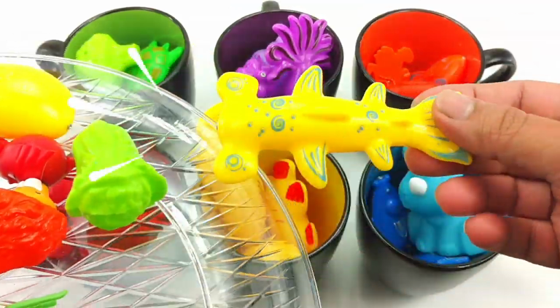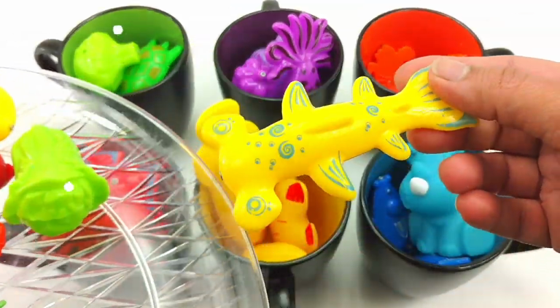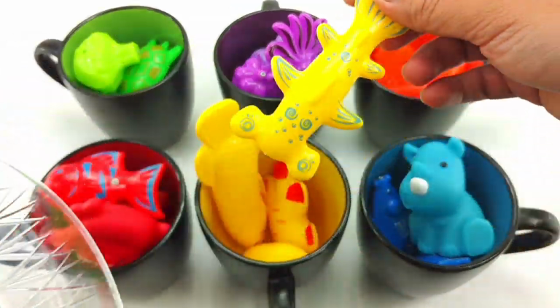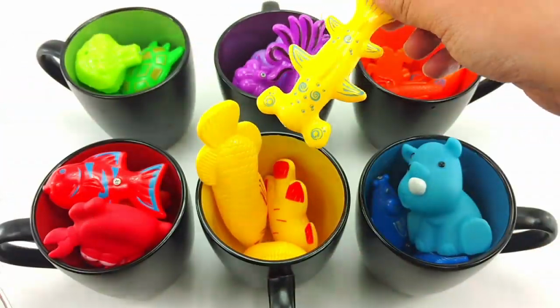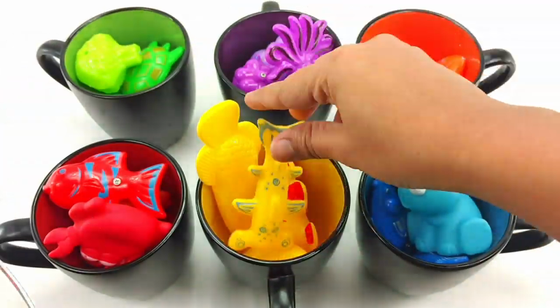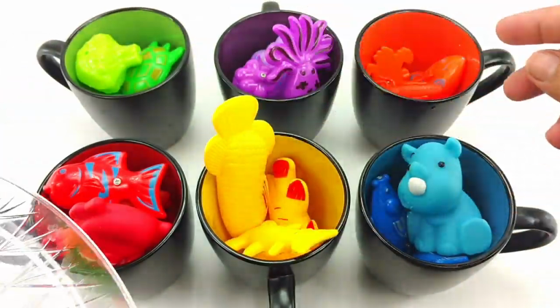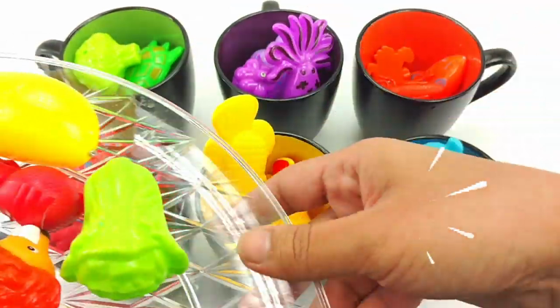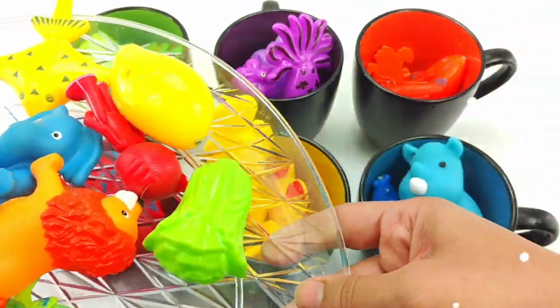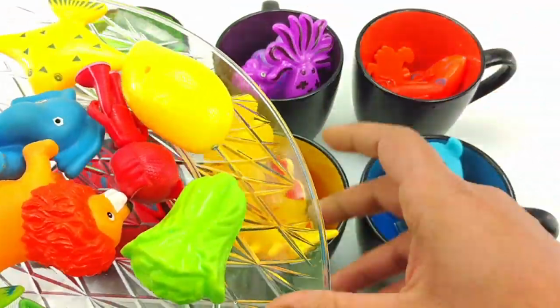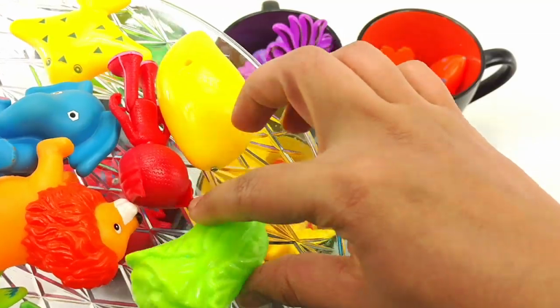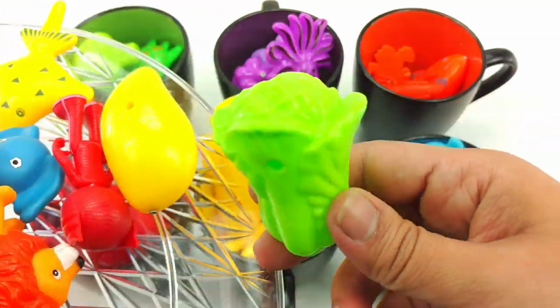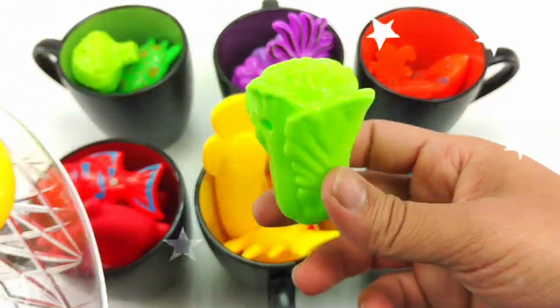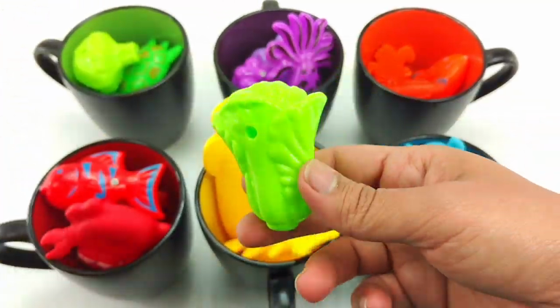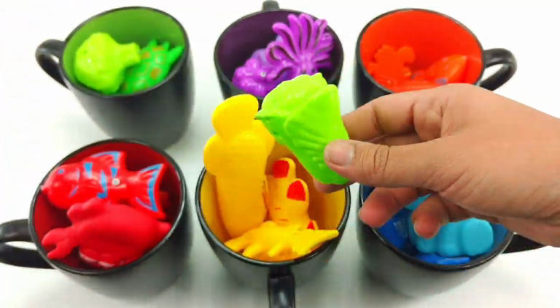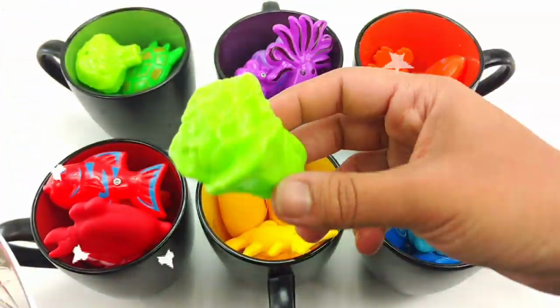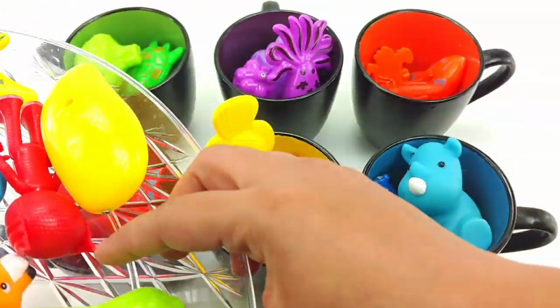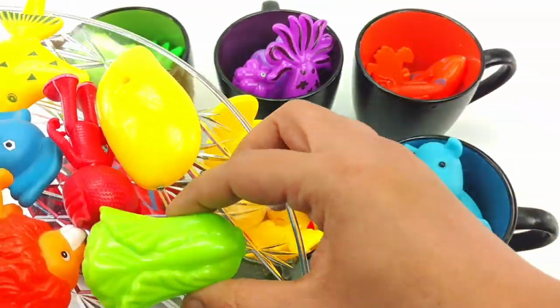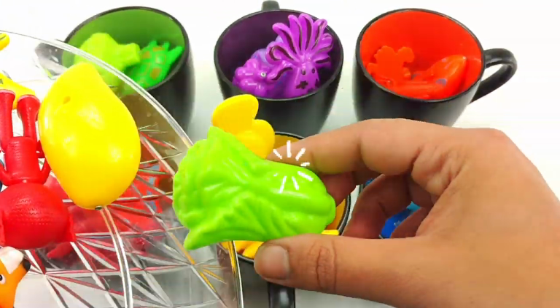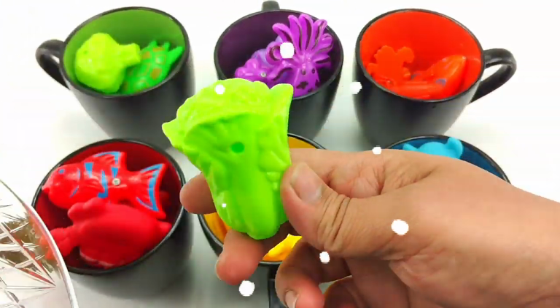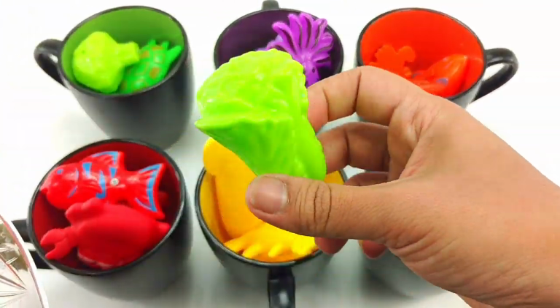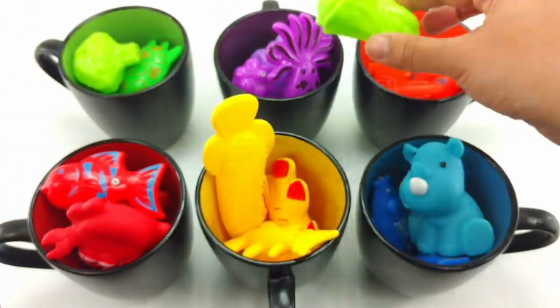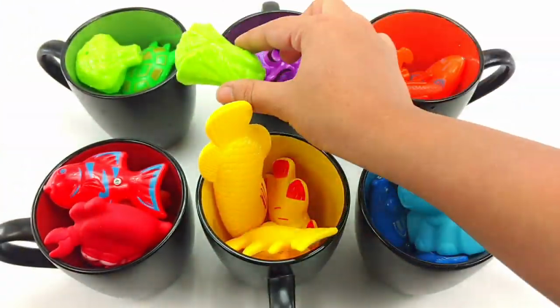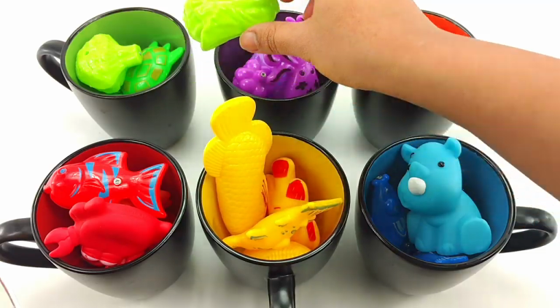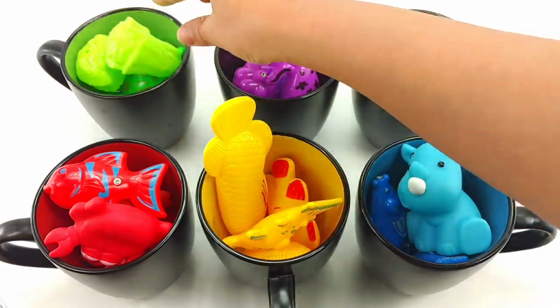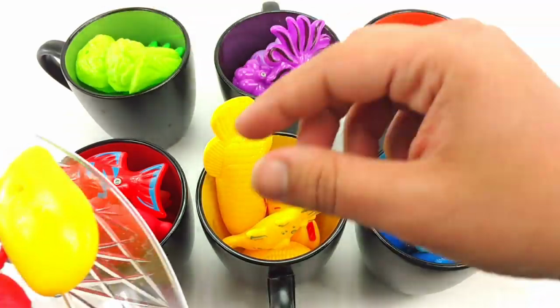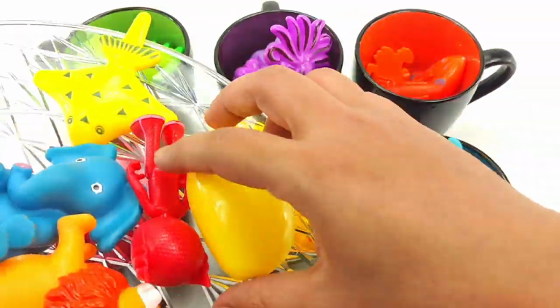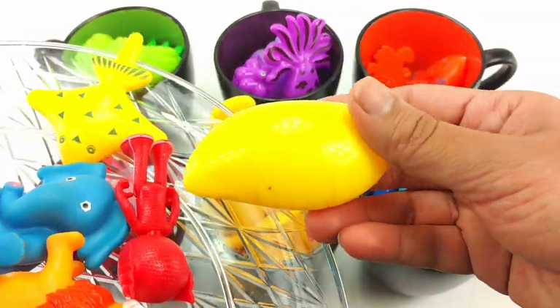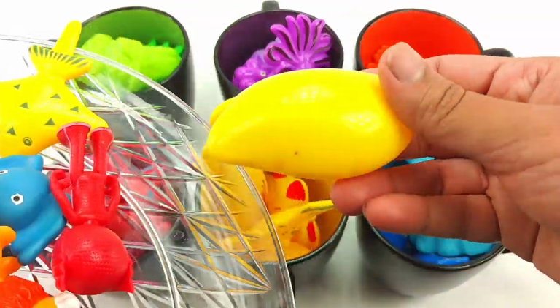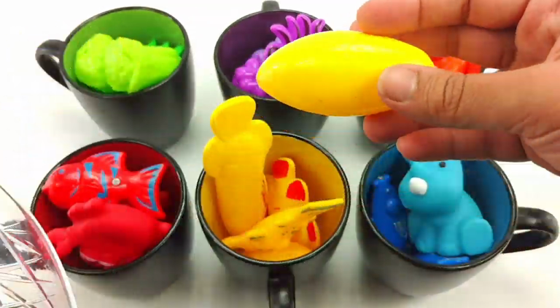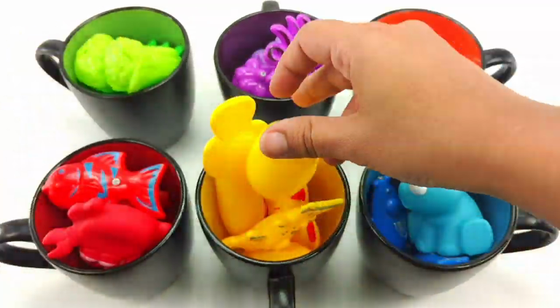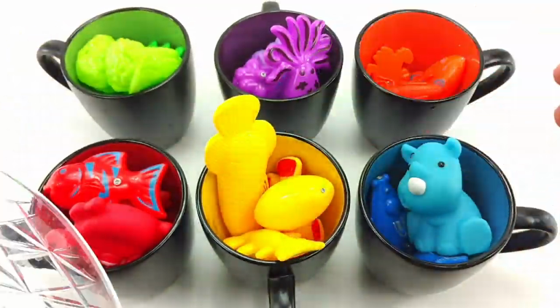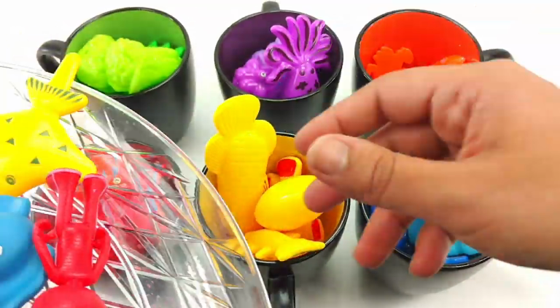Hammerhead shark, and it's yellow. Next we have a yellow lettuce. Next we have a green lettuce. It goes in green. A yellow mango. Goes in yellow.